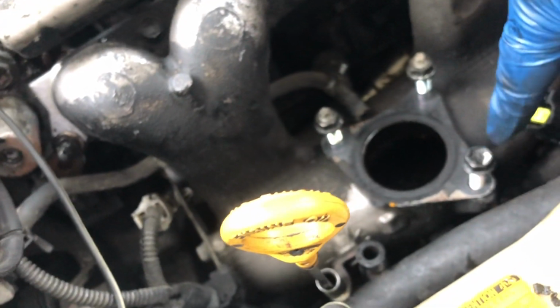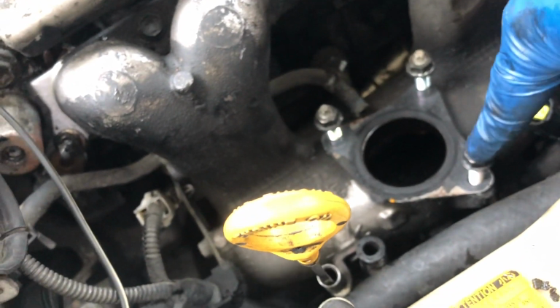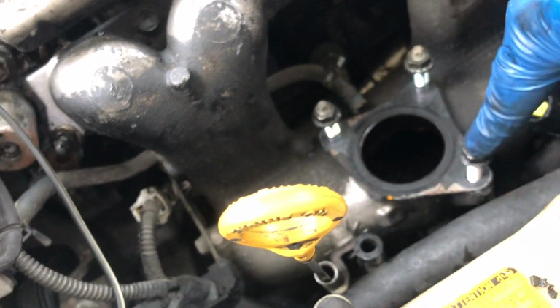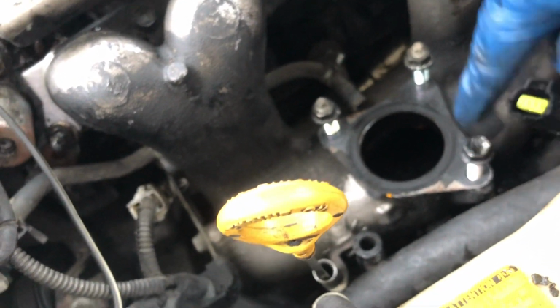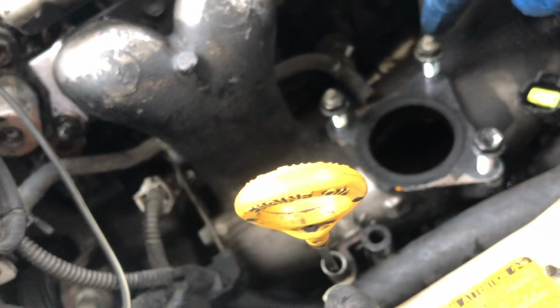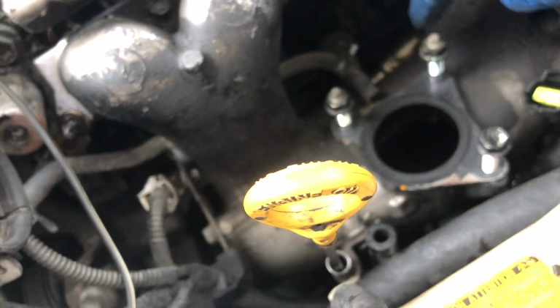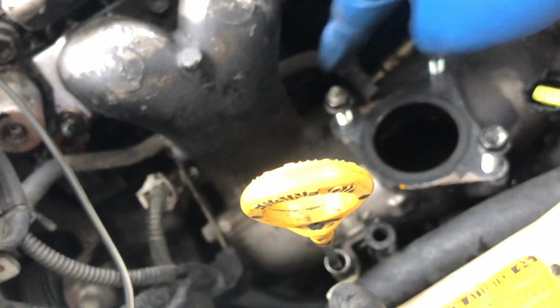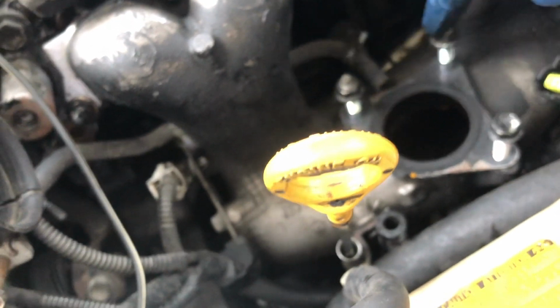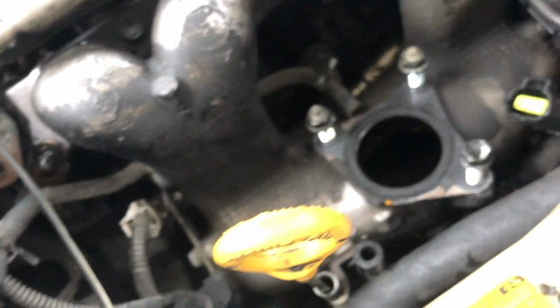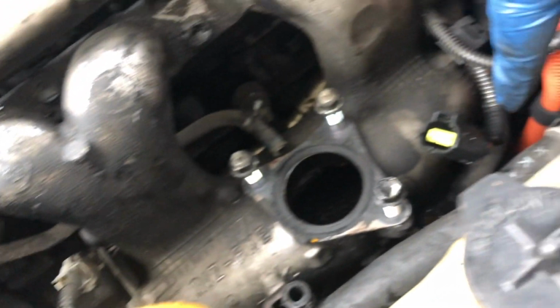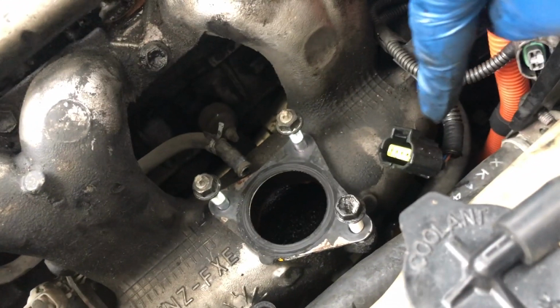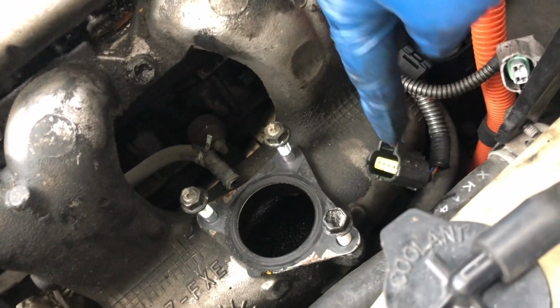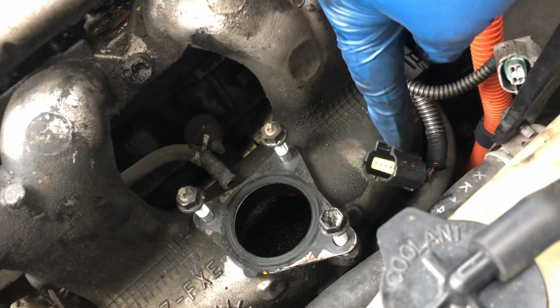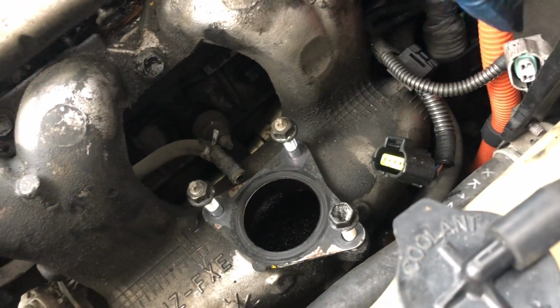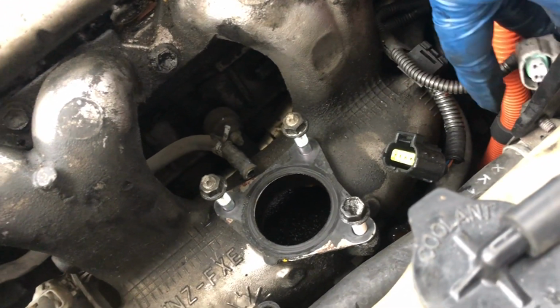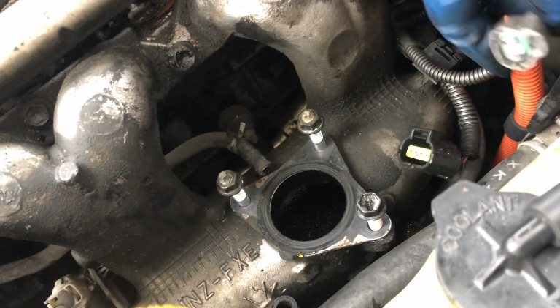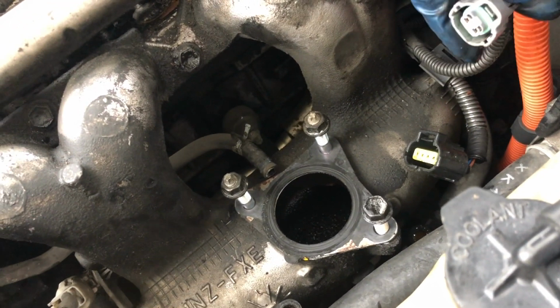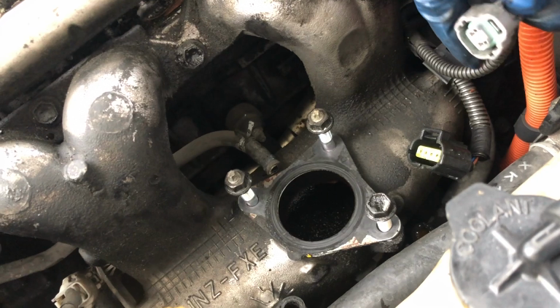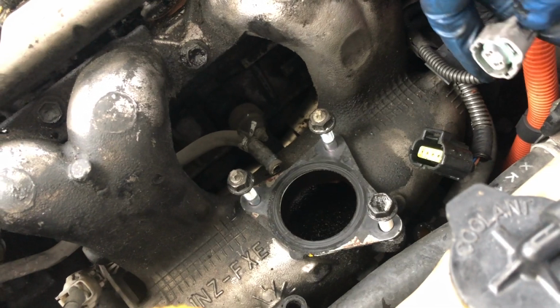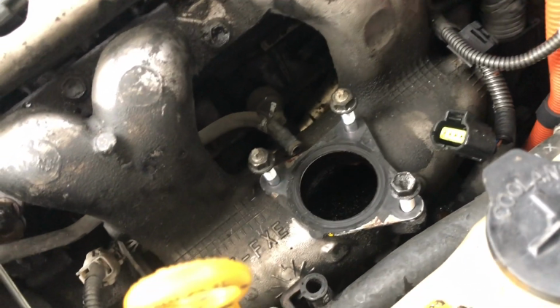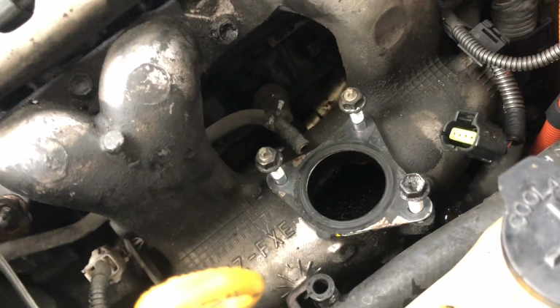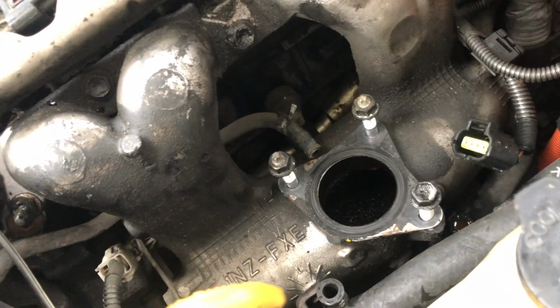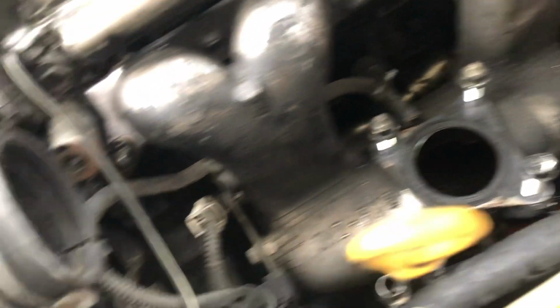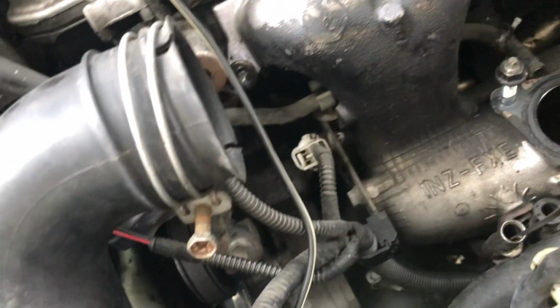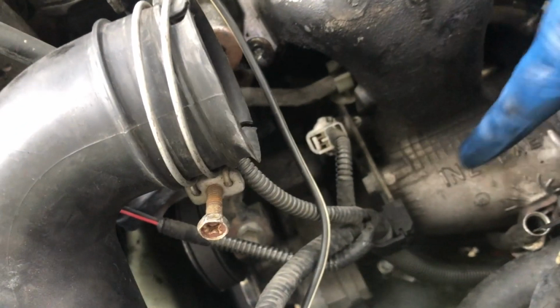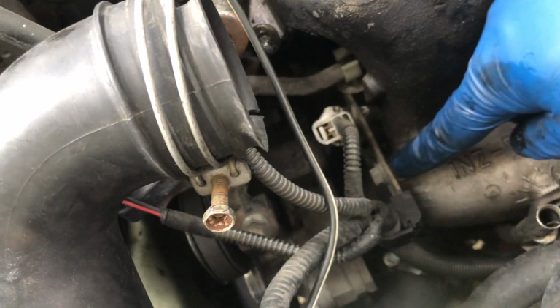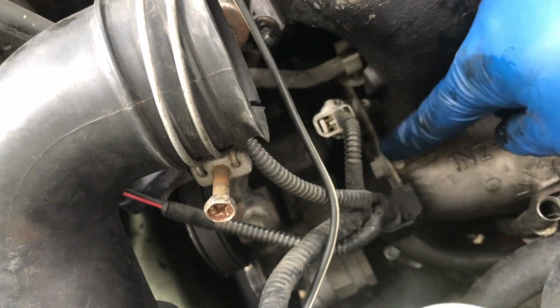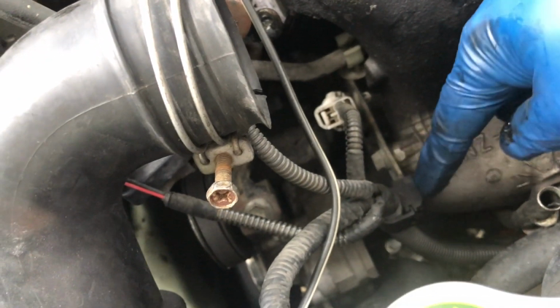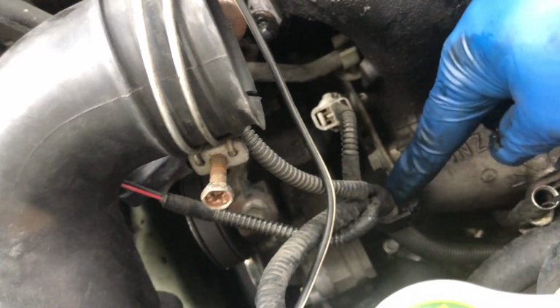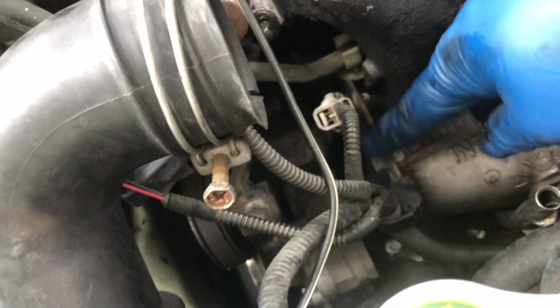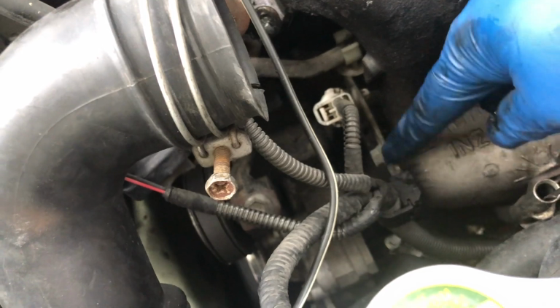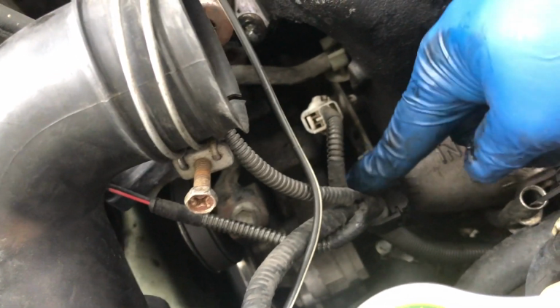We got one bolt here and two nuts, and then the connector for the motor. Probably this one is the sensor. I'm going to take out the bracket here for the cable and wires.